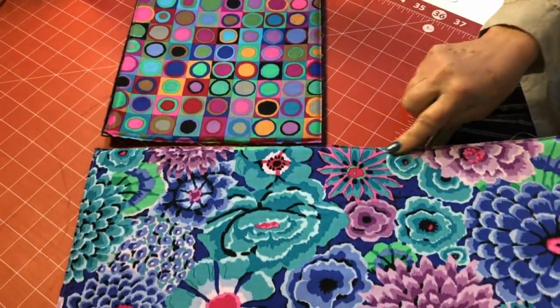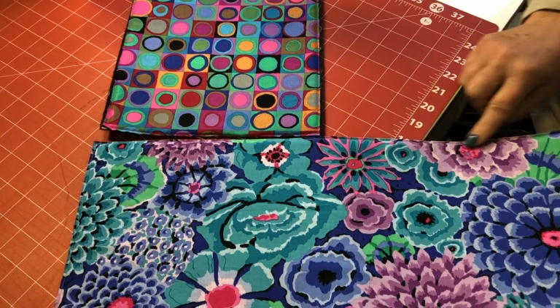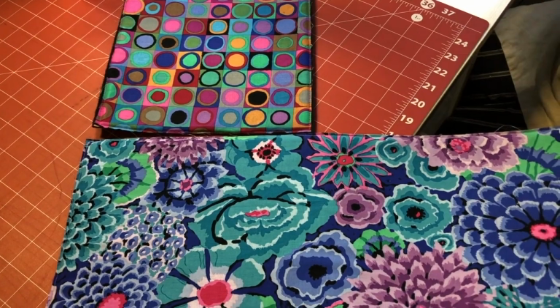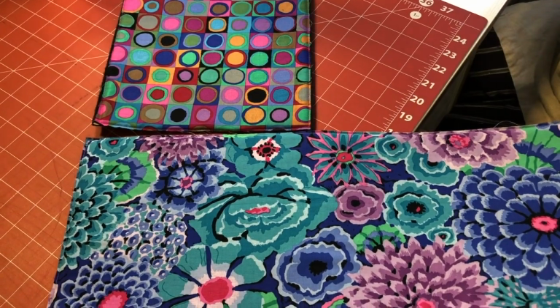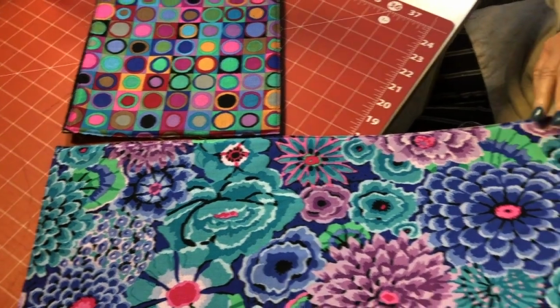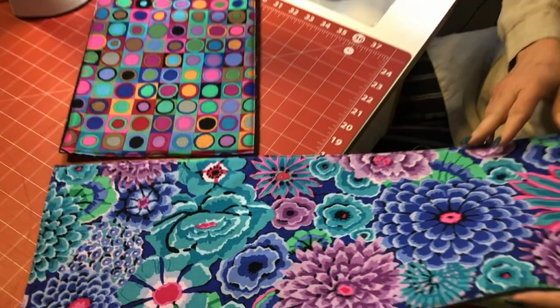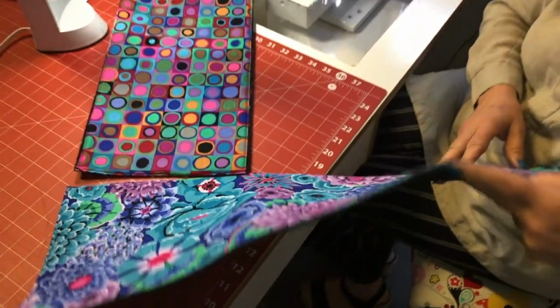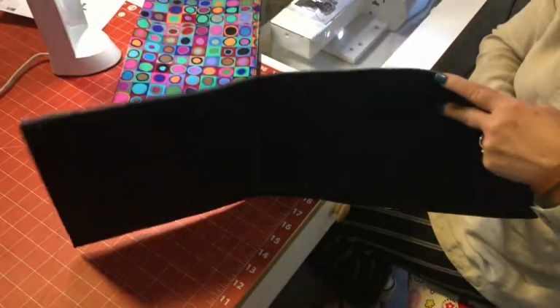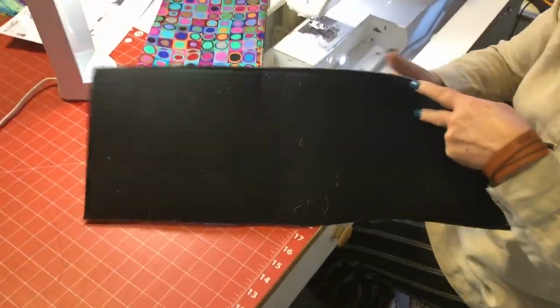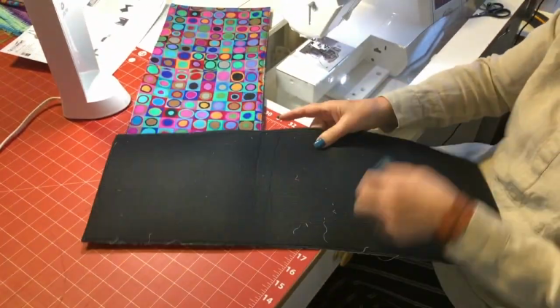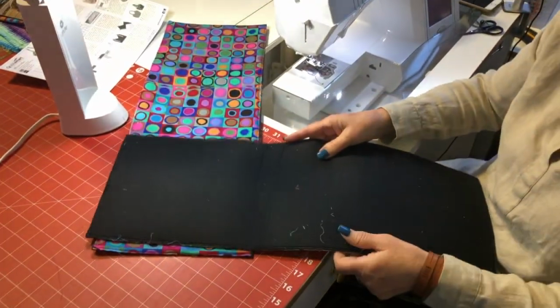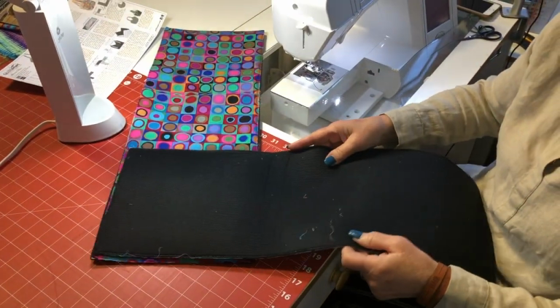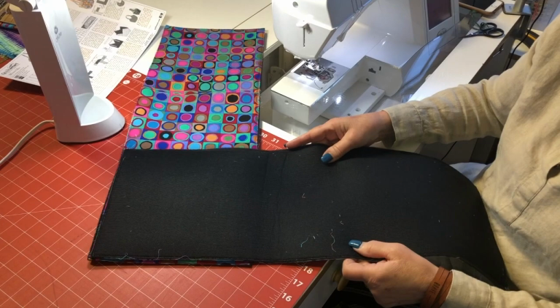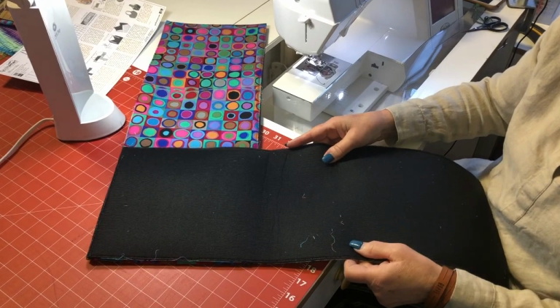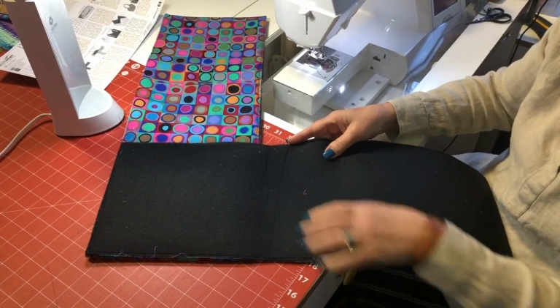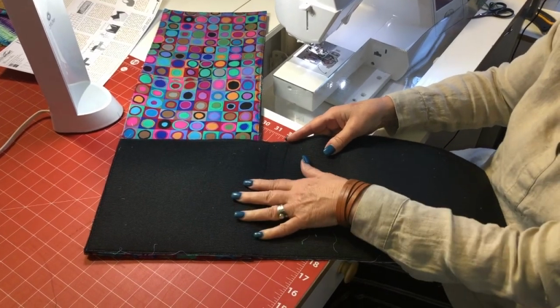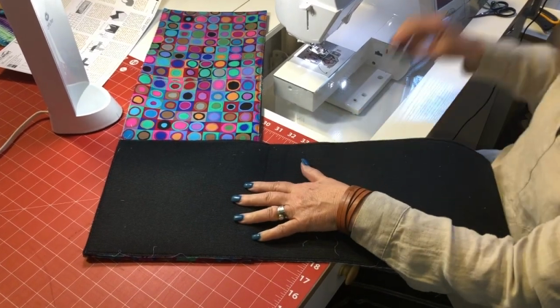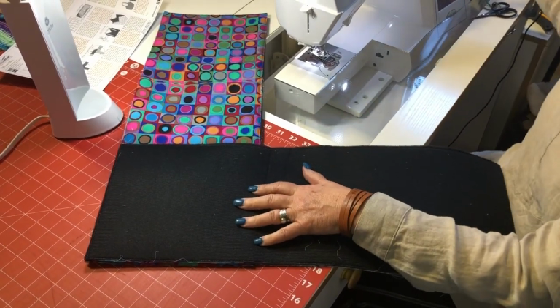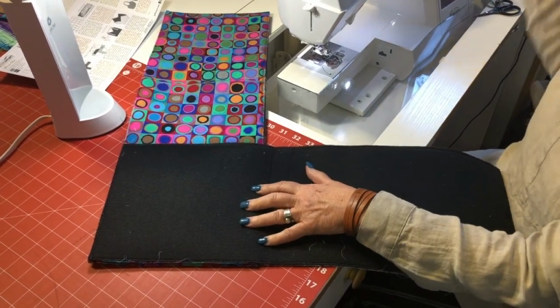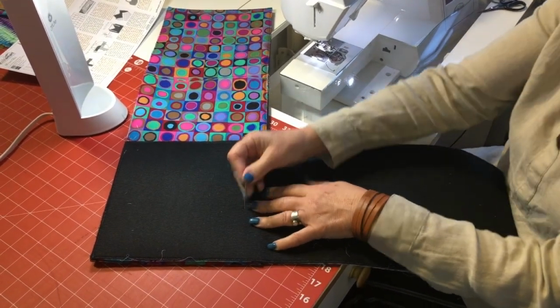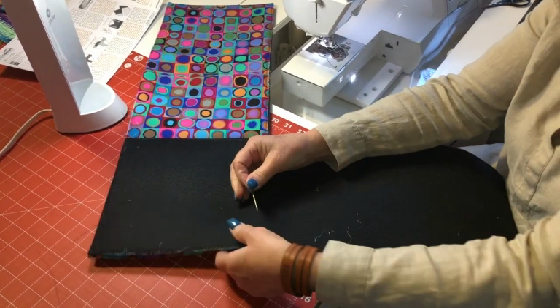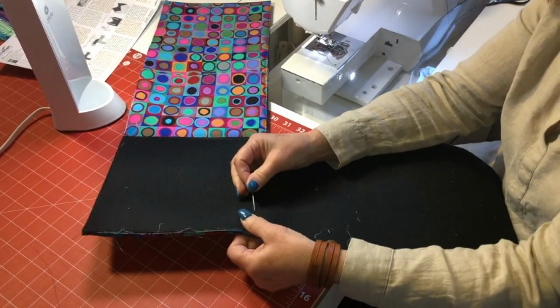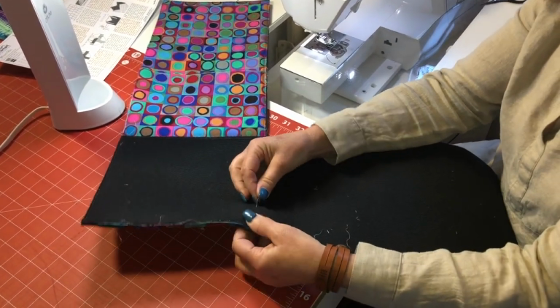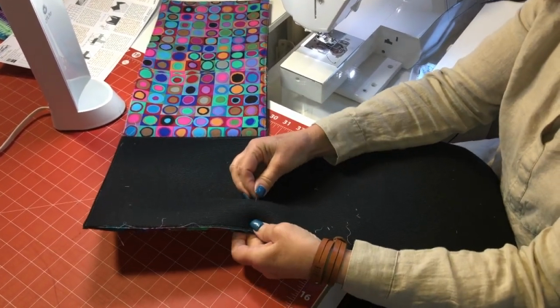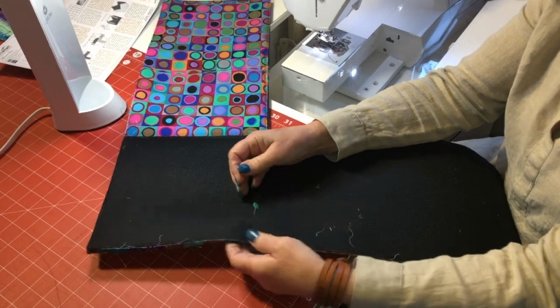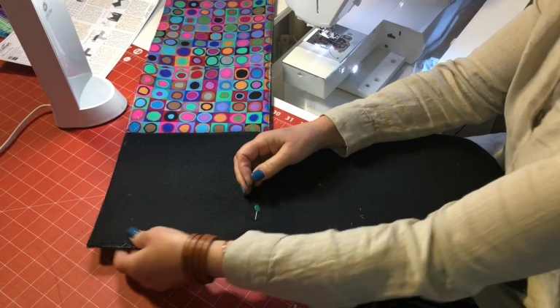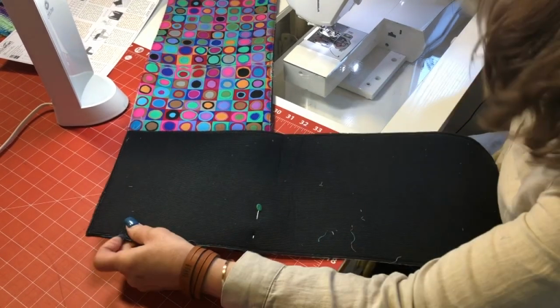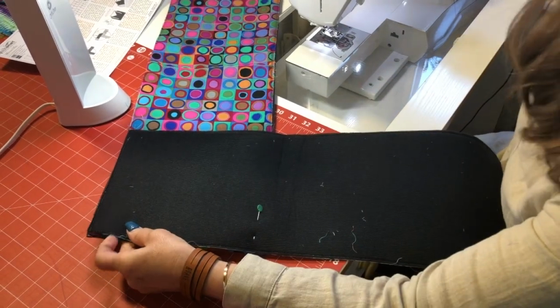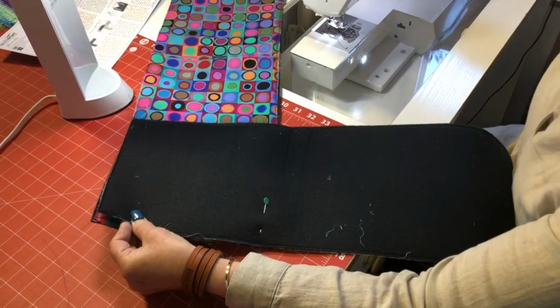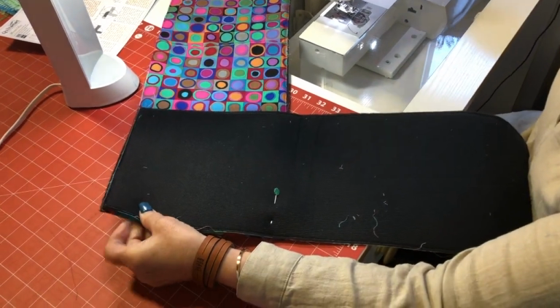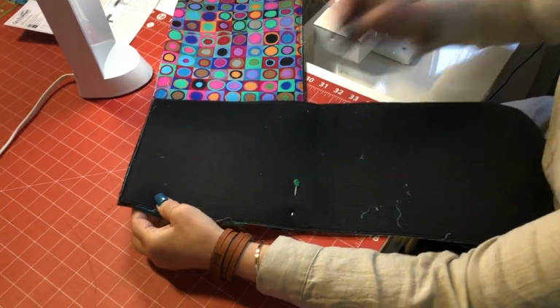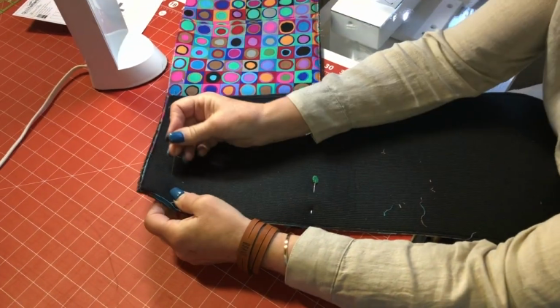Now you're going to be taking two of your pieces and putting them right sides together to form an L. You're going to sew them so that they make an L — you might want to put a couple pins in there. On your pocket piece, make sure that your pocket is toward the top.